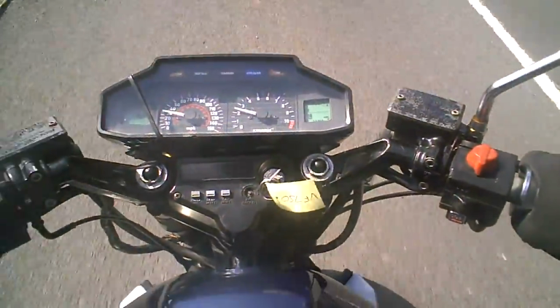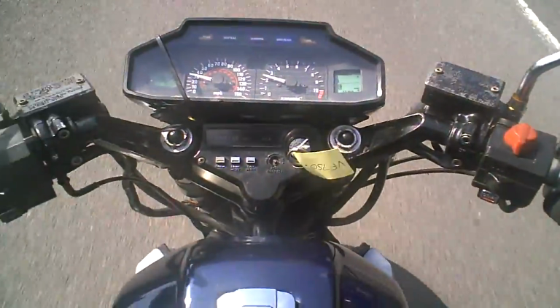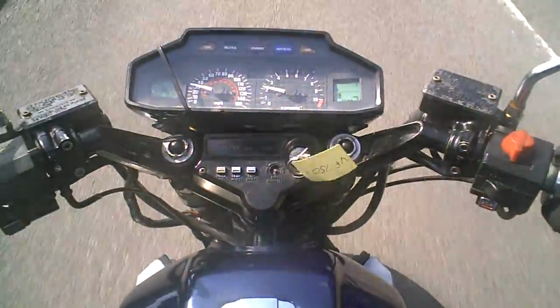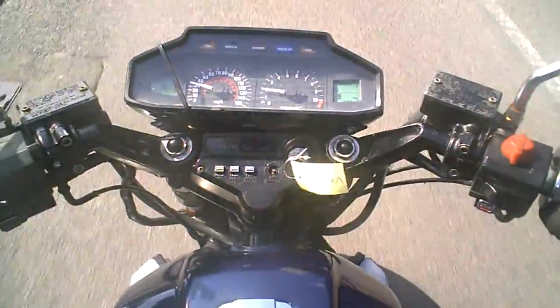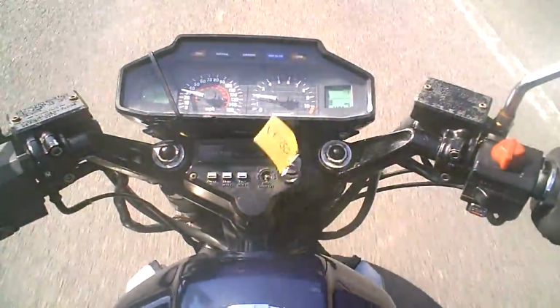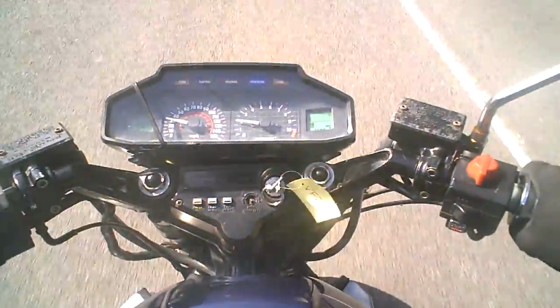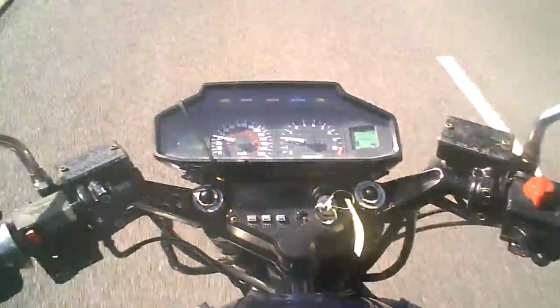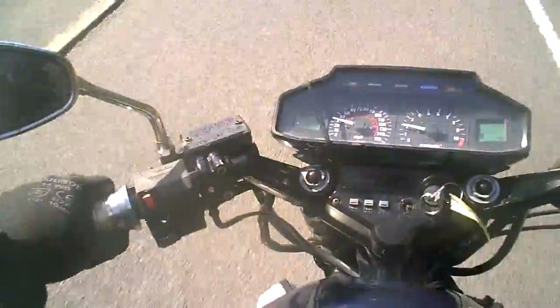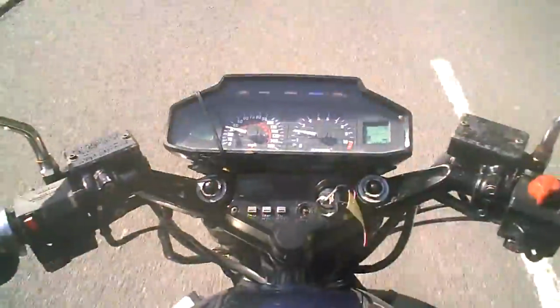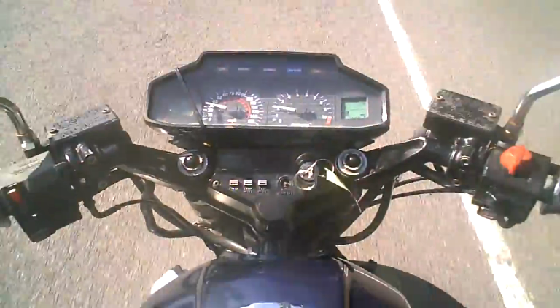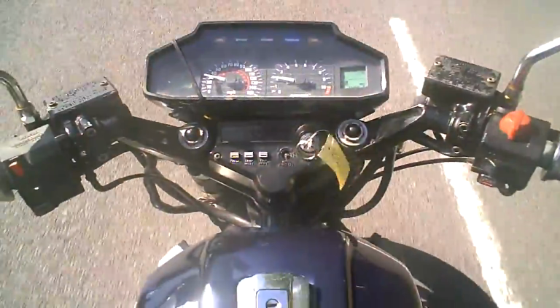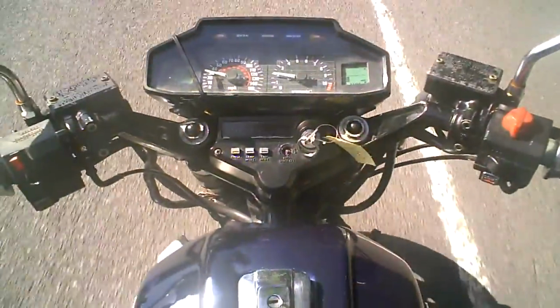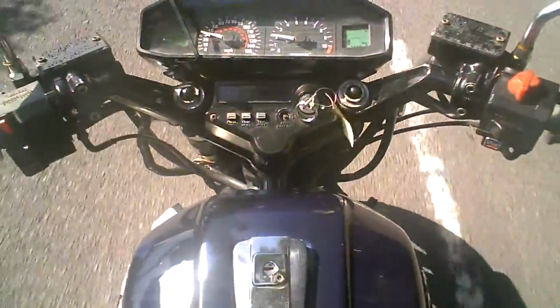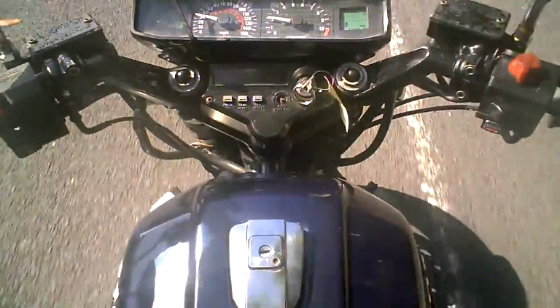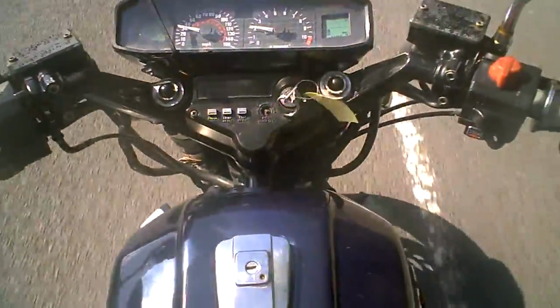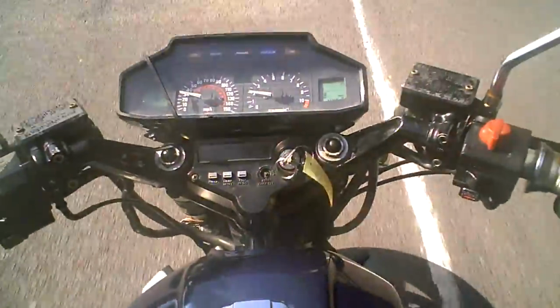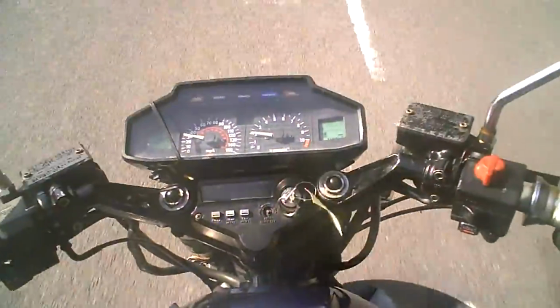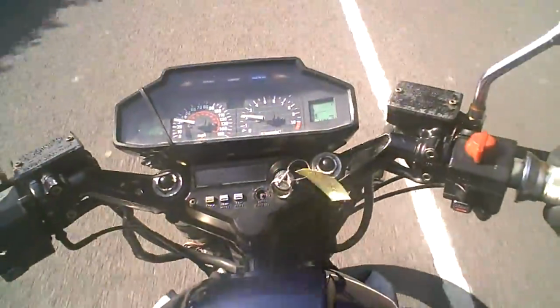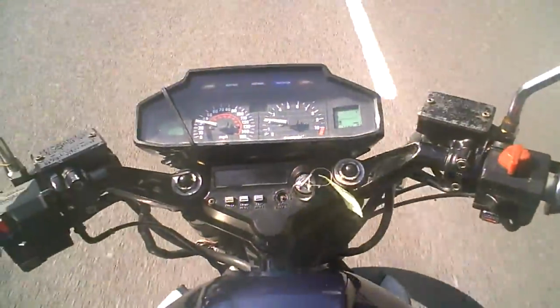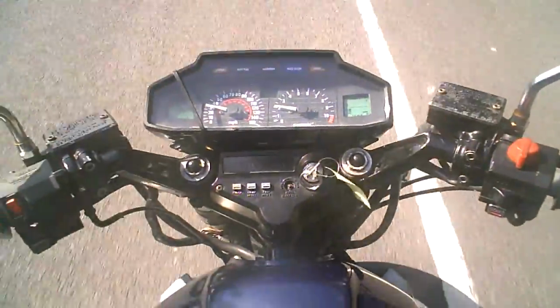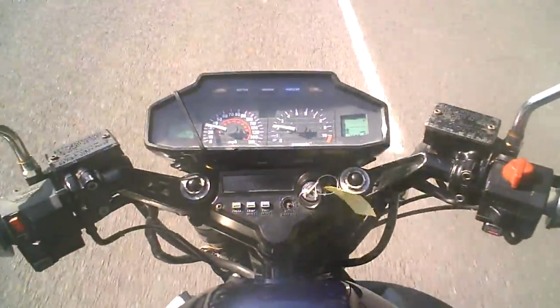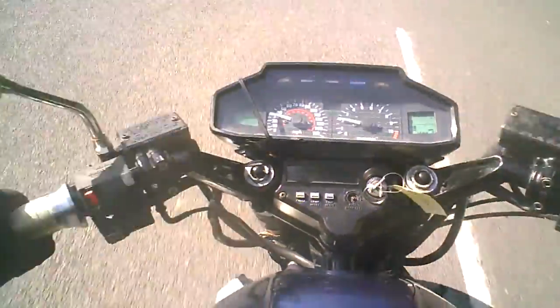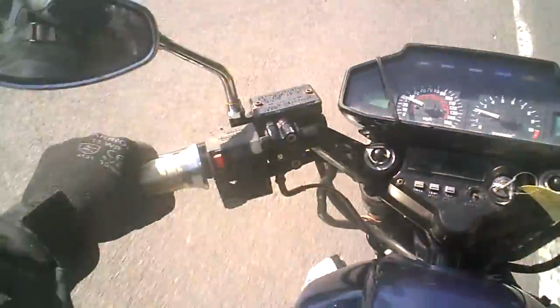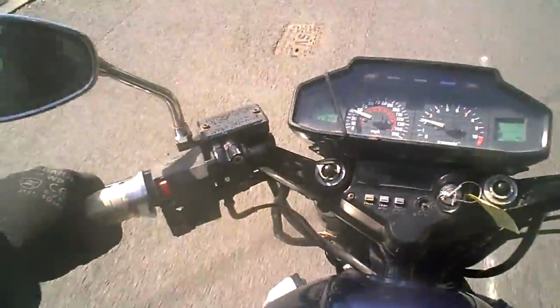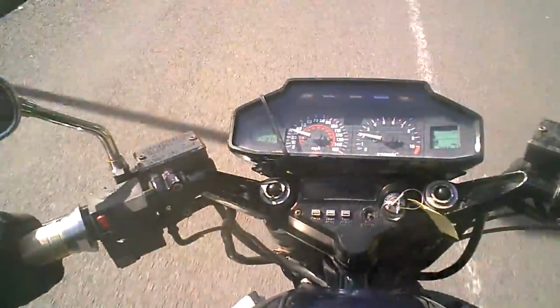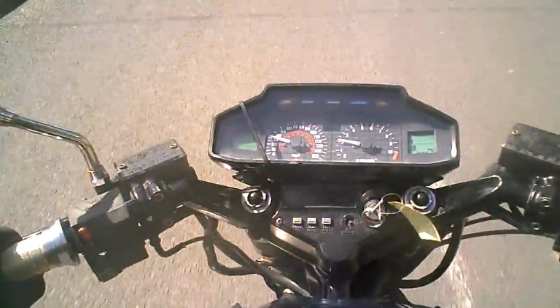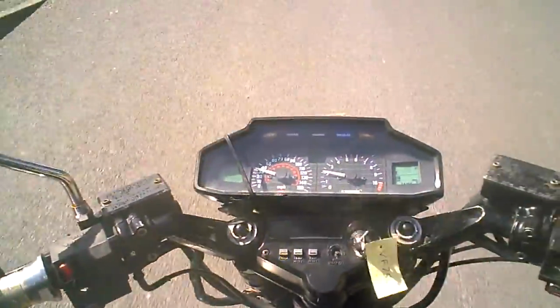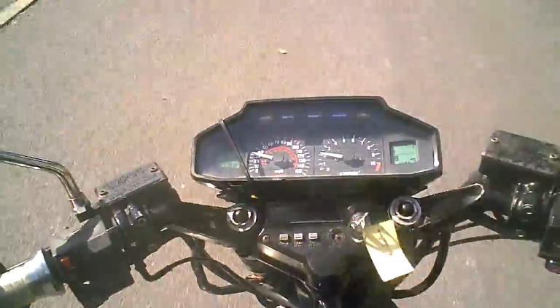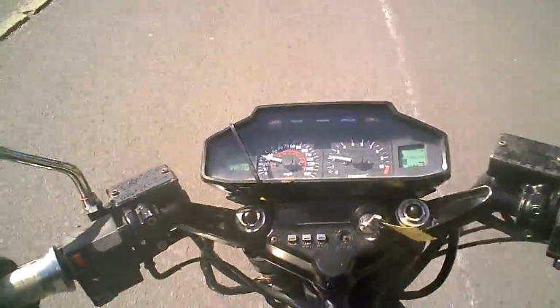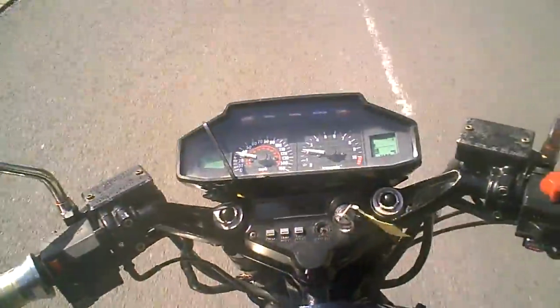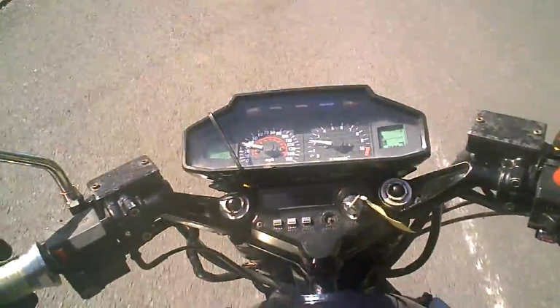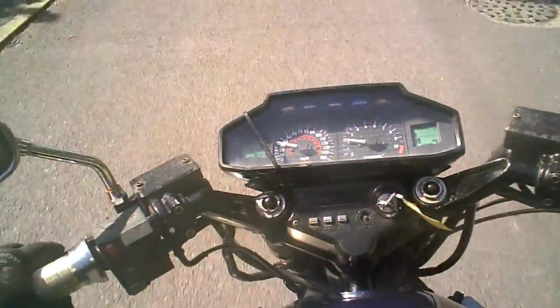The engine sounds pretty much as I'd expected it to sound for what it is. The gears all go in nicely.